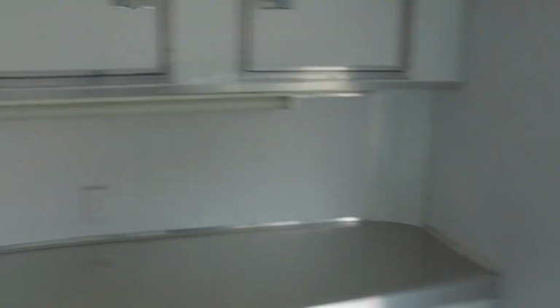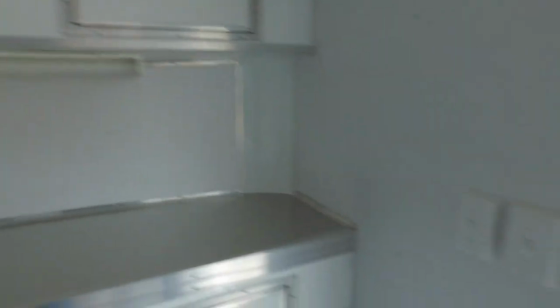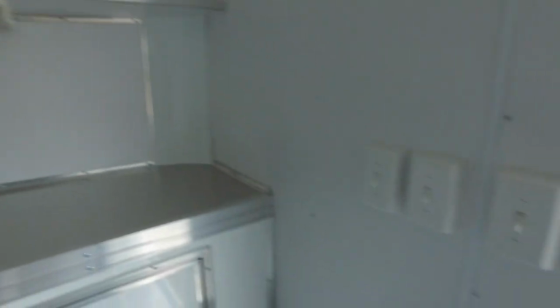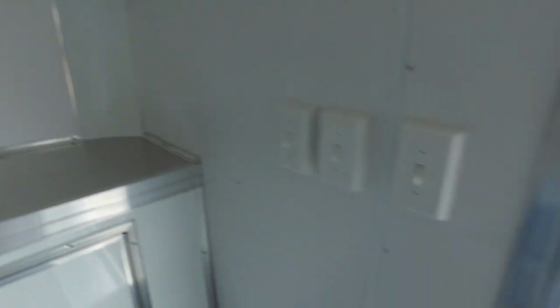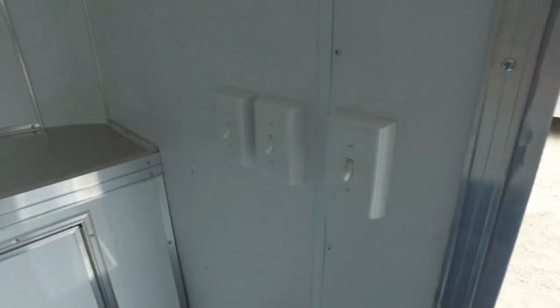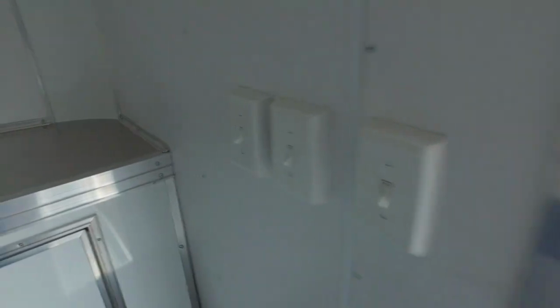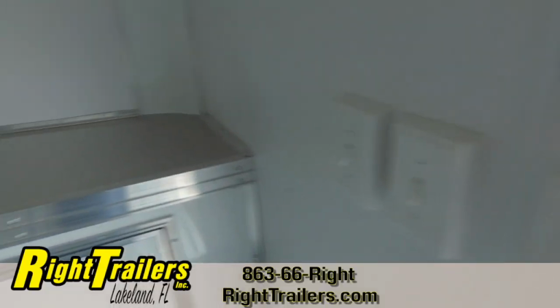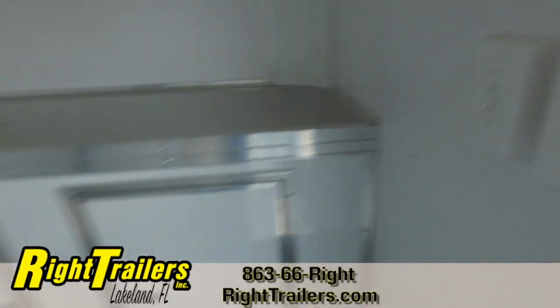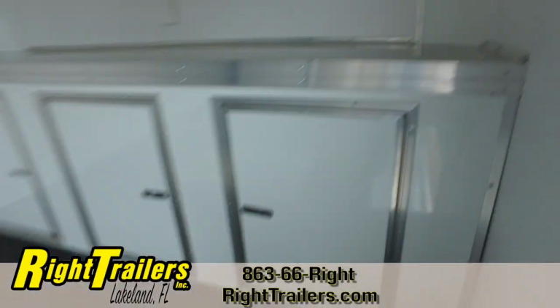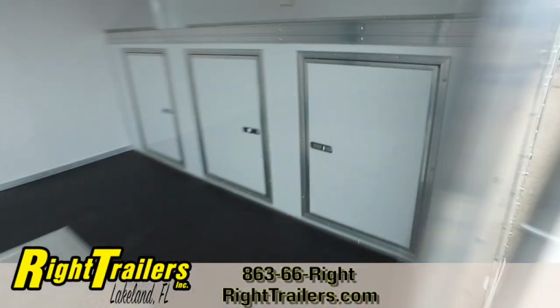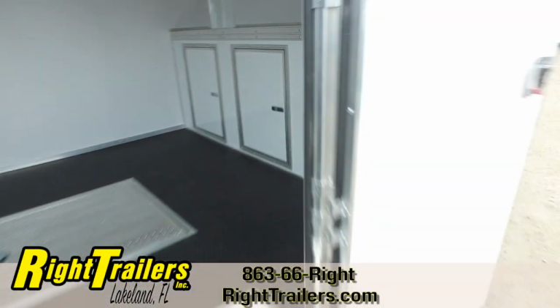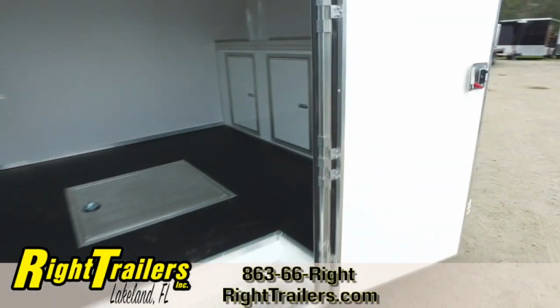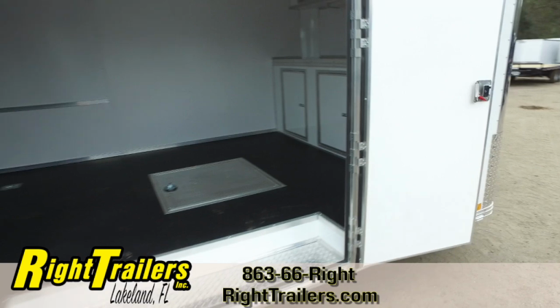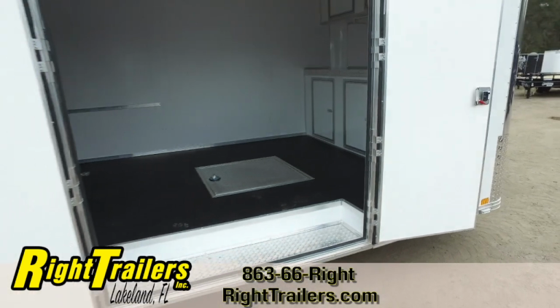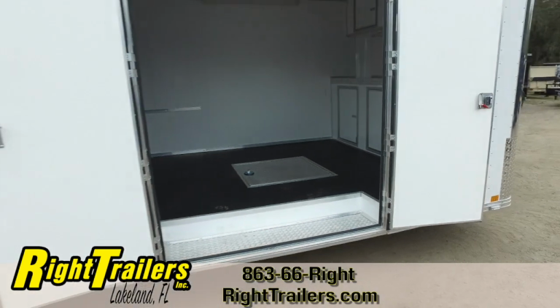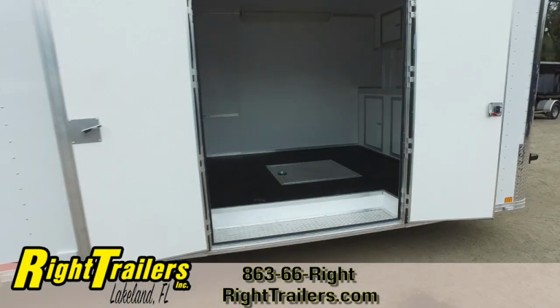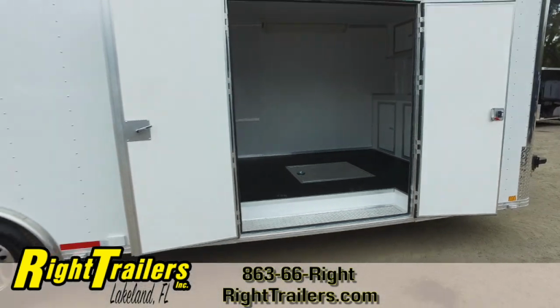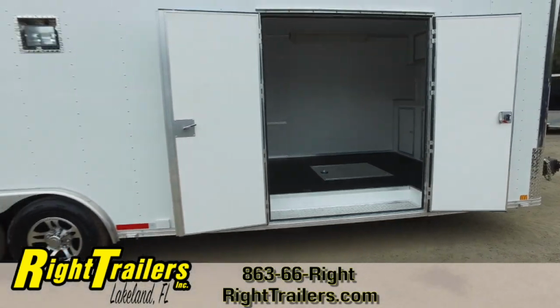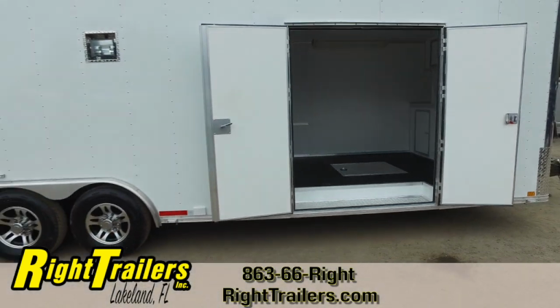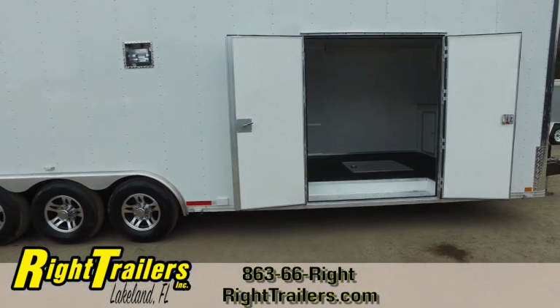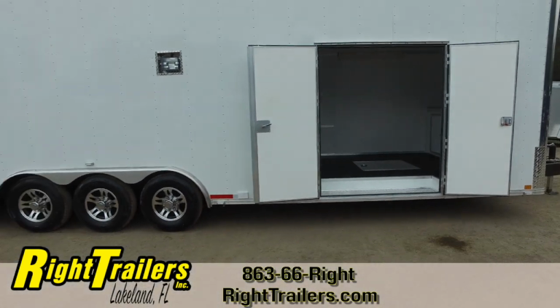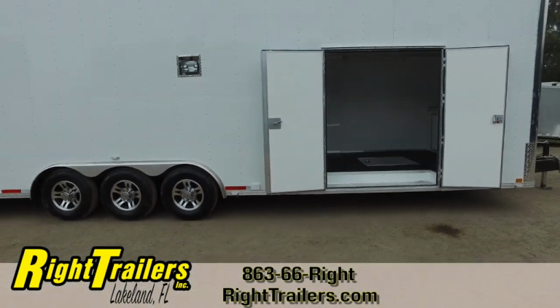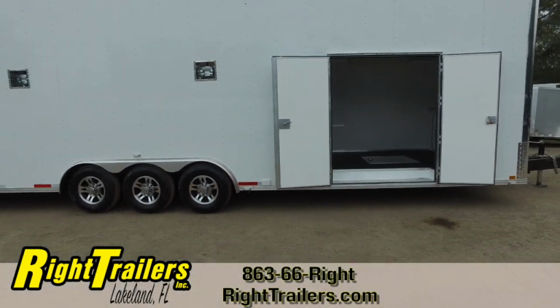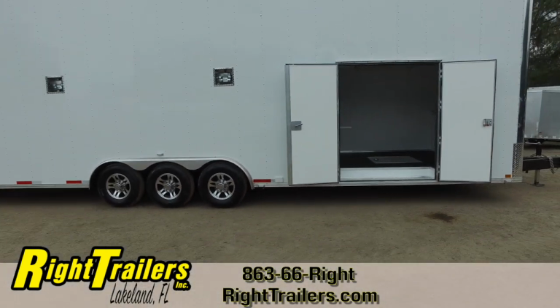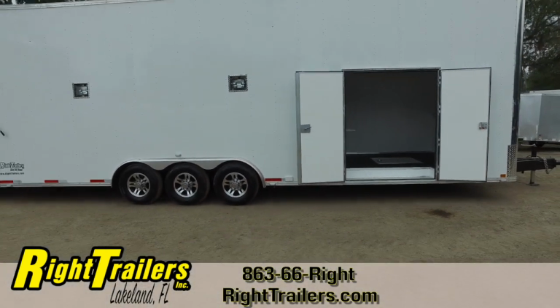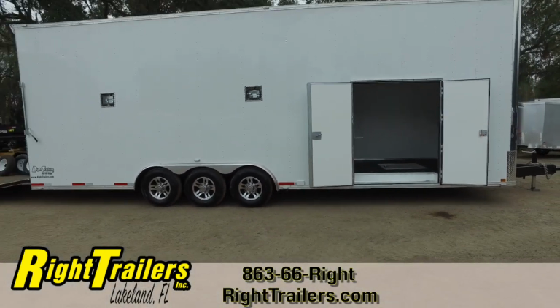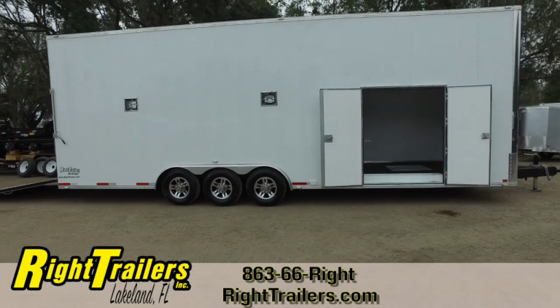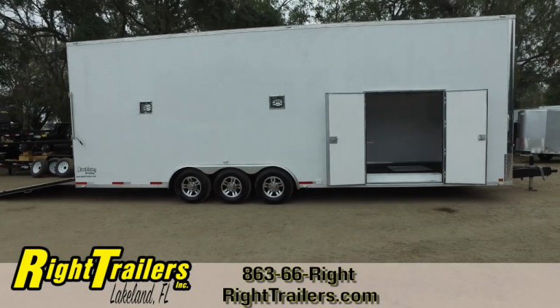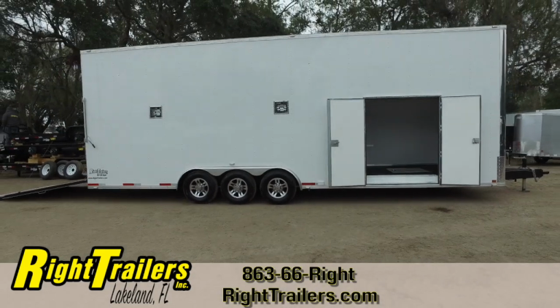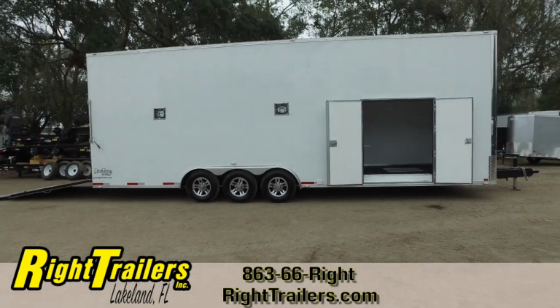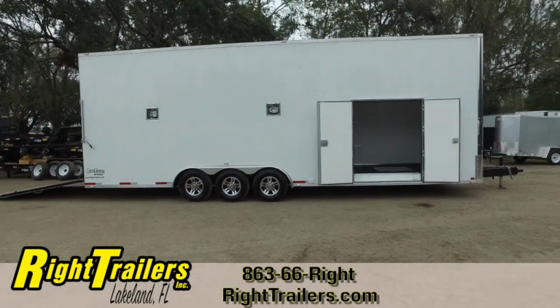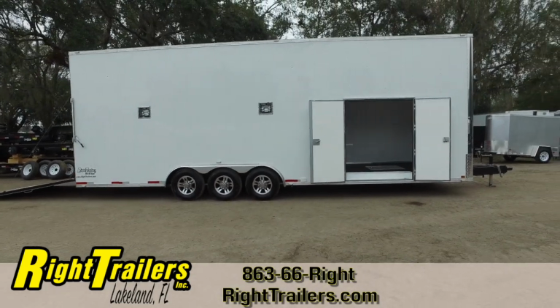This is a great looking trailer. Give us a call at 863-66-RIGHT, or visit us anytime at our website at wrighttrailers.com.